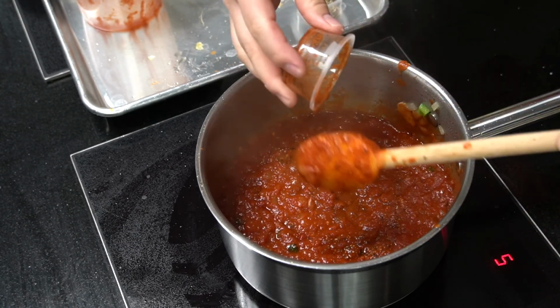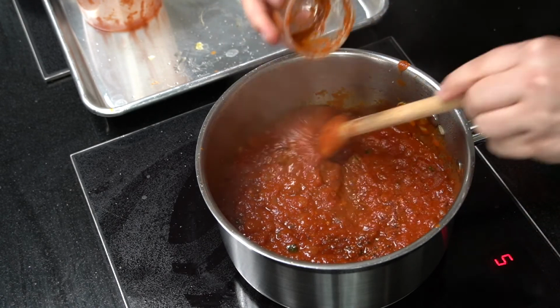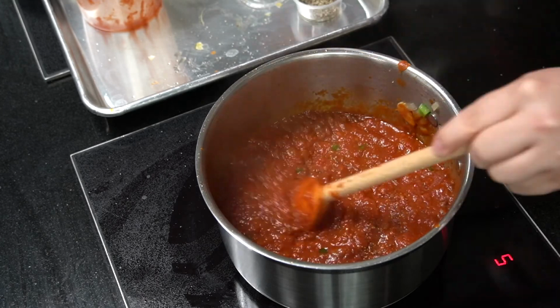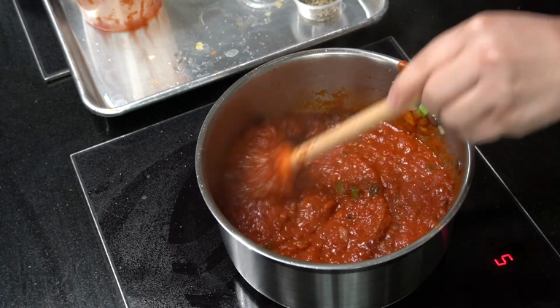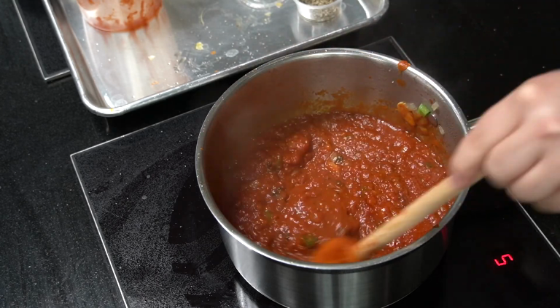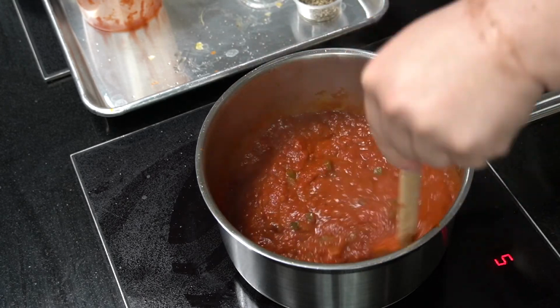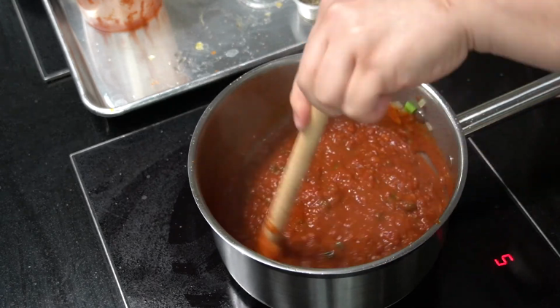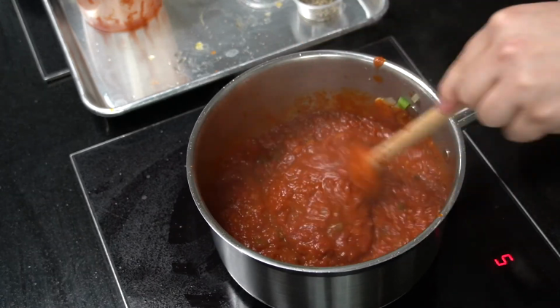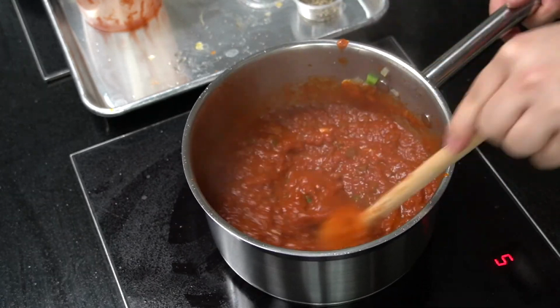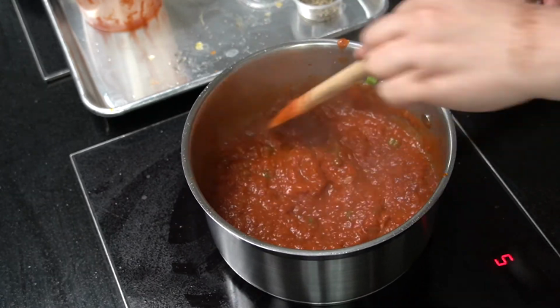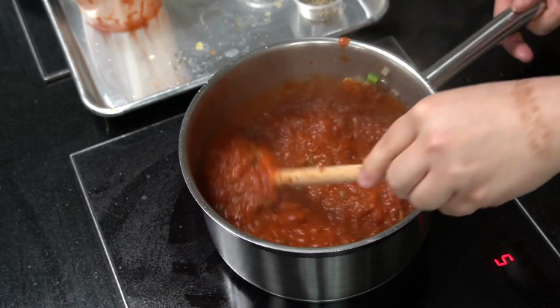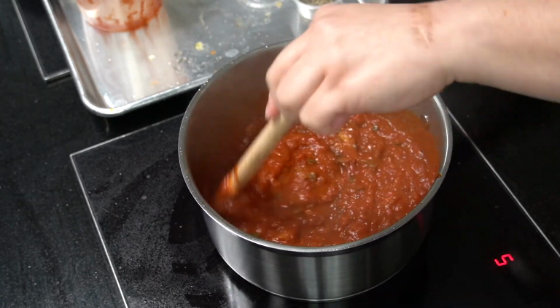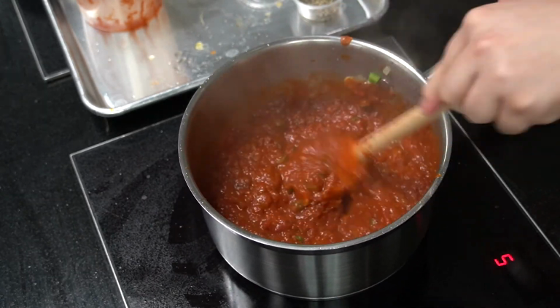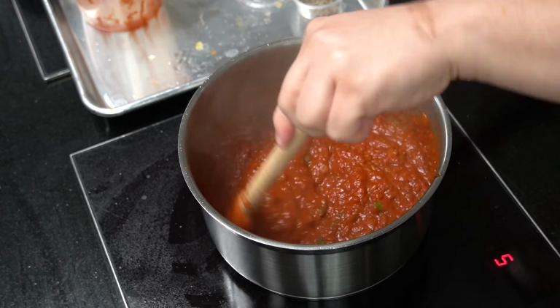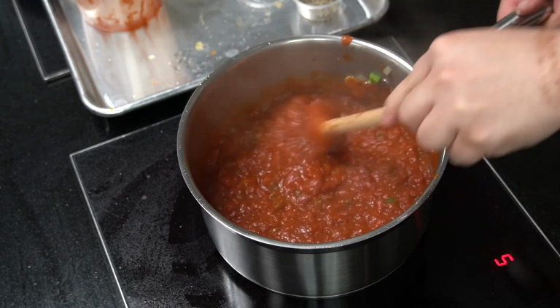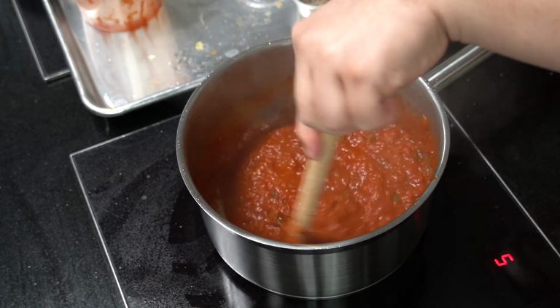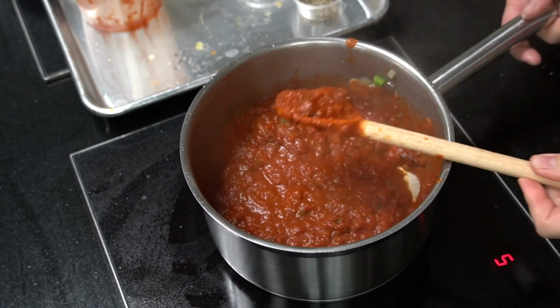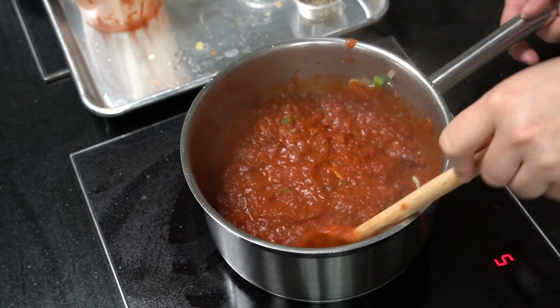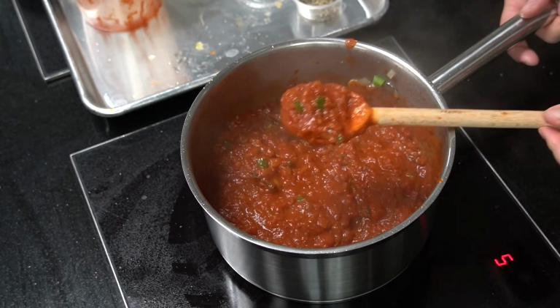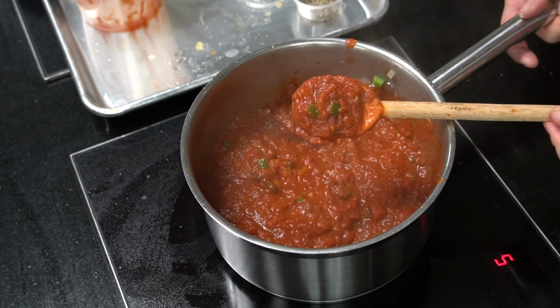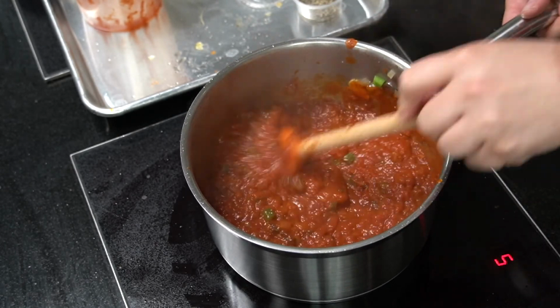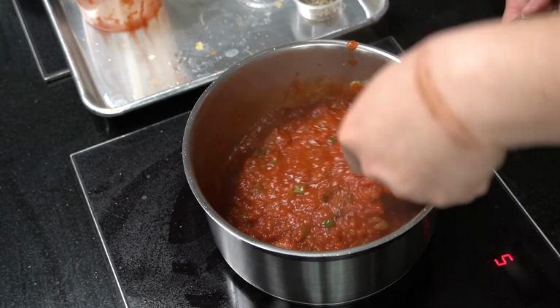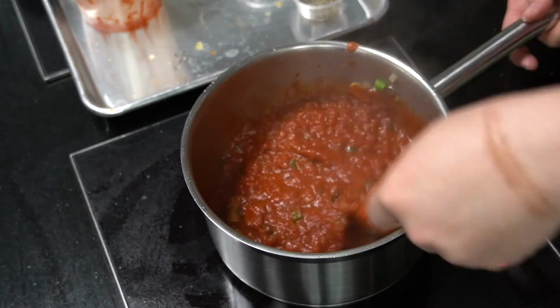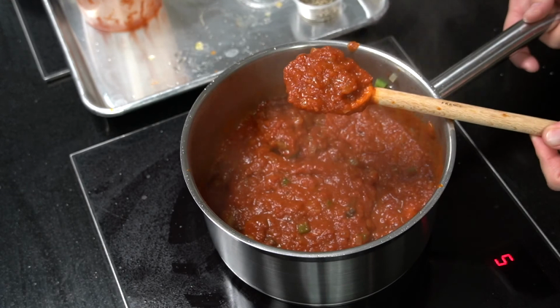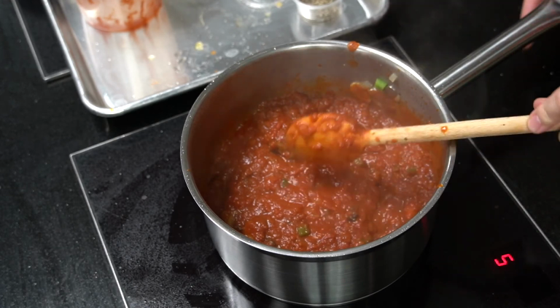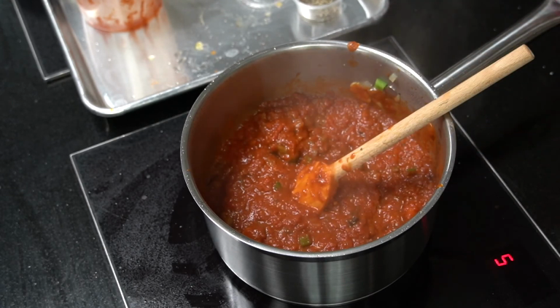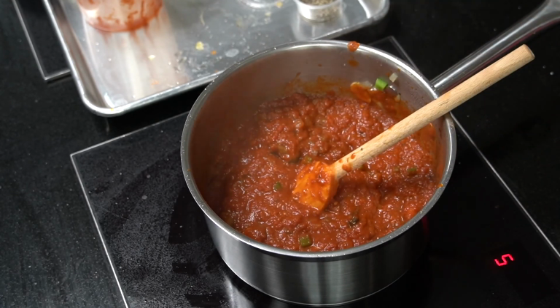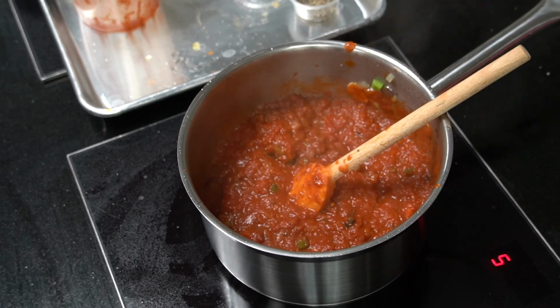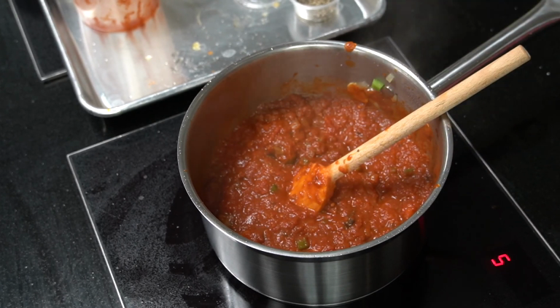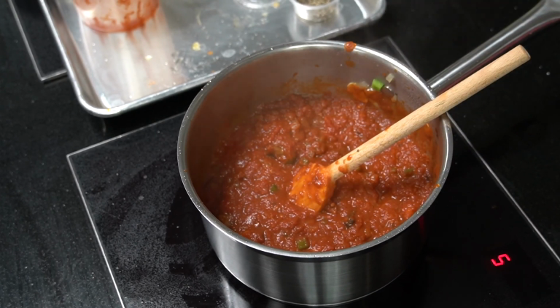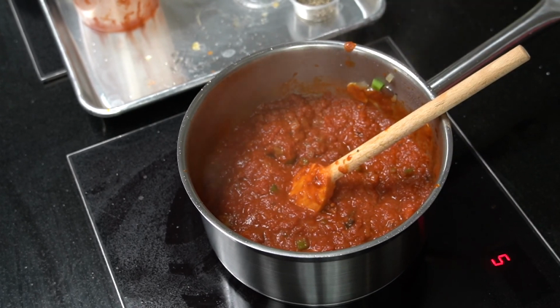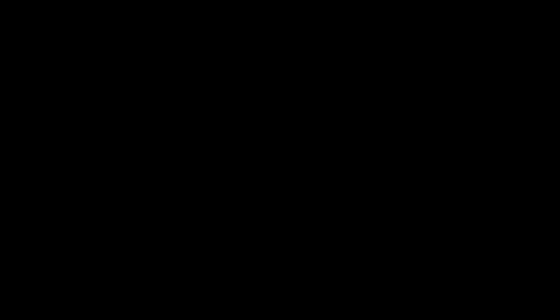This sauce can be used for so many different purposes — chicken parmigiana, lasagna, pasta, bakes, and many other things. There are lots of options for you. Enjoy this recipe.